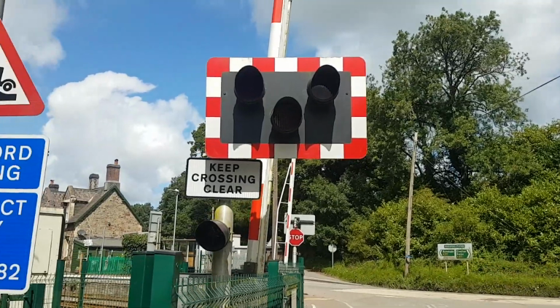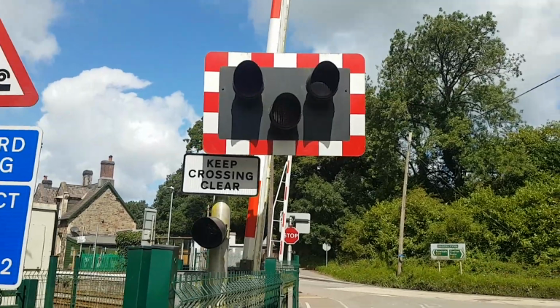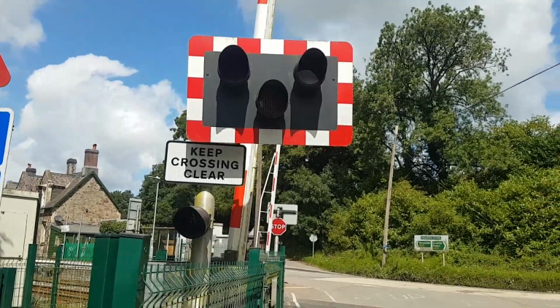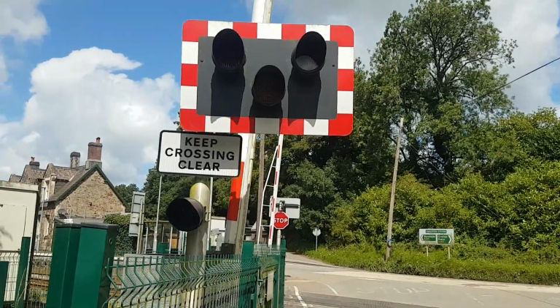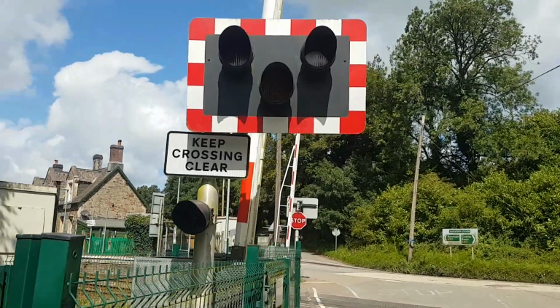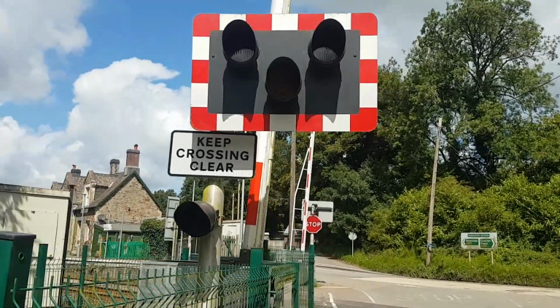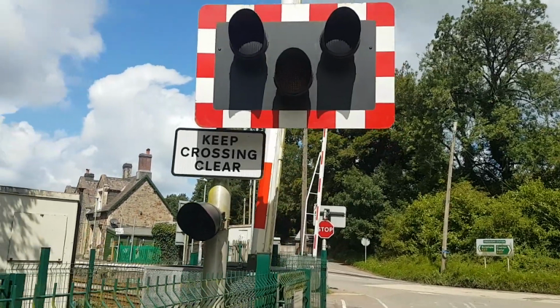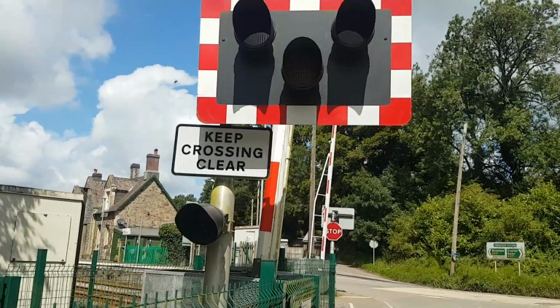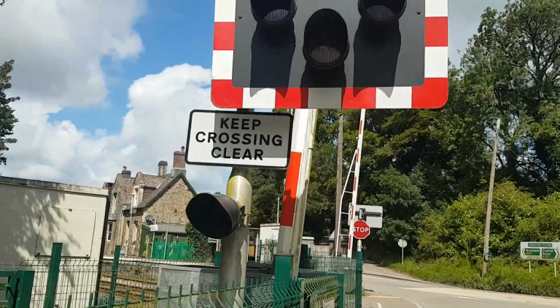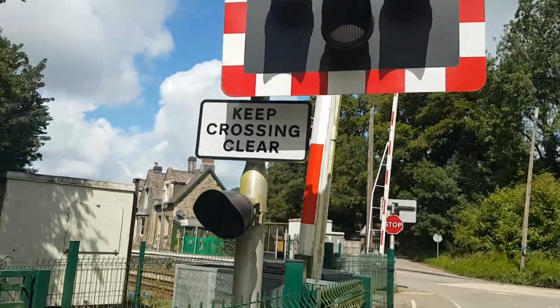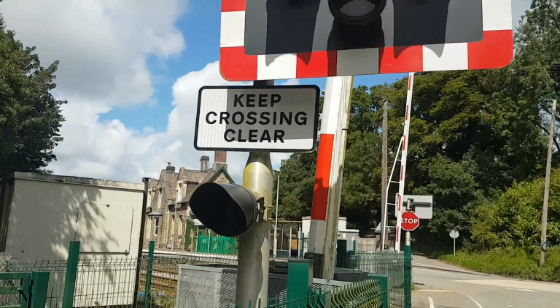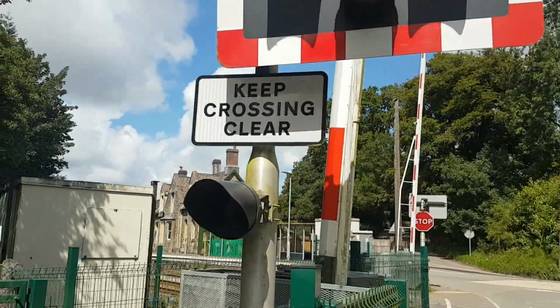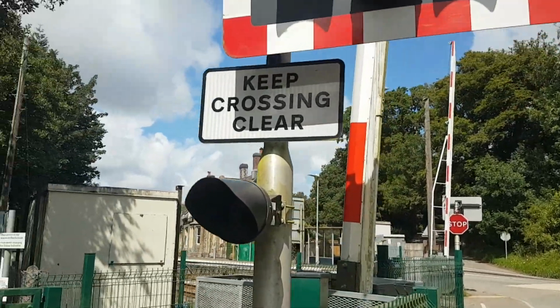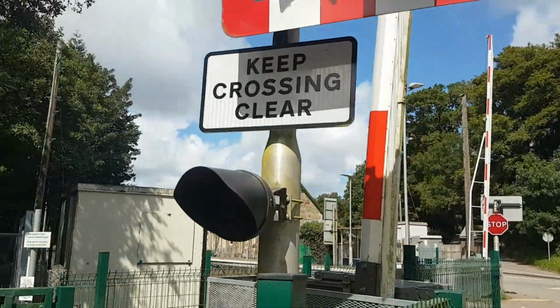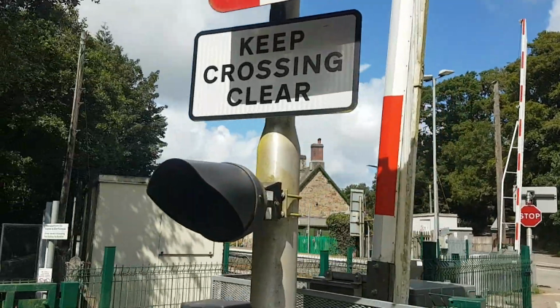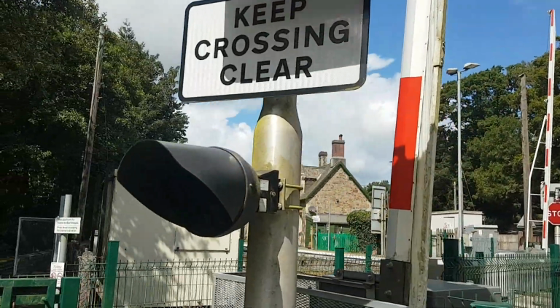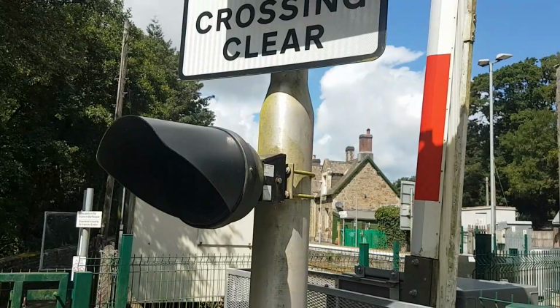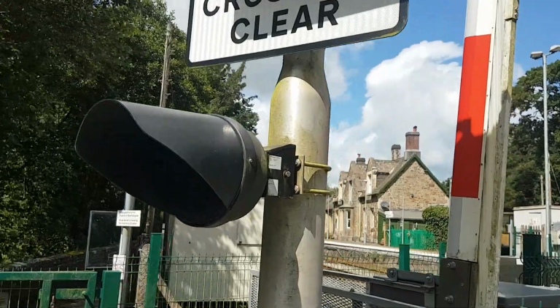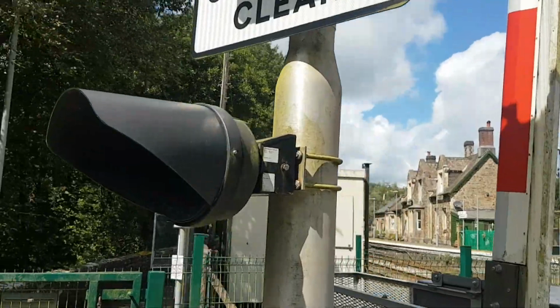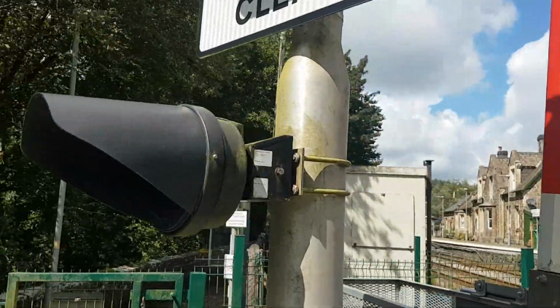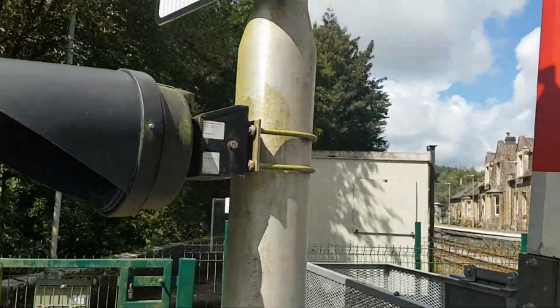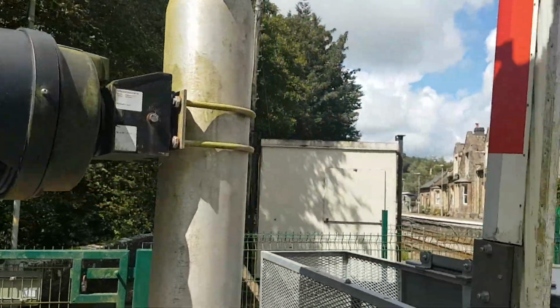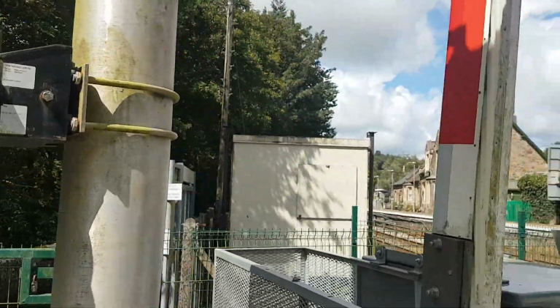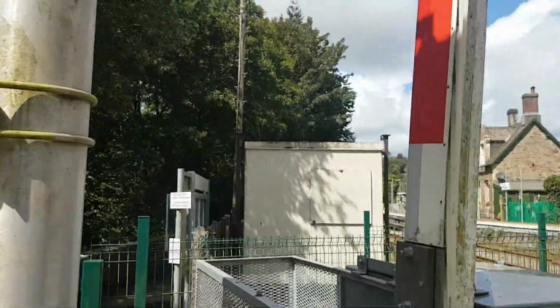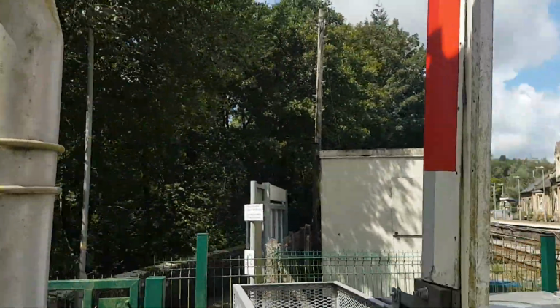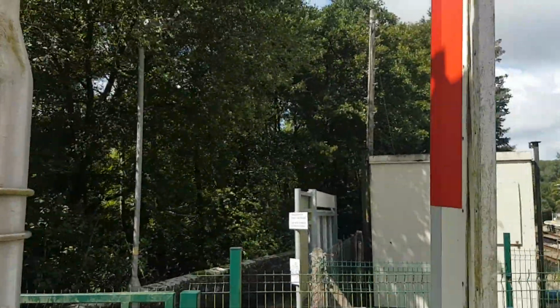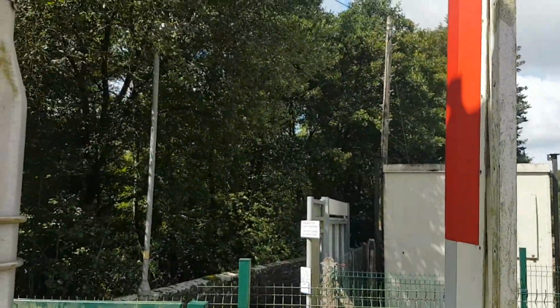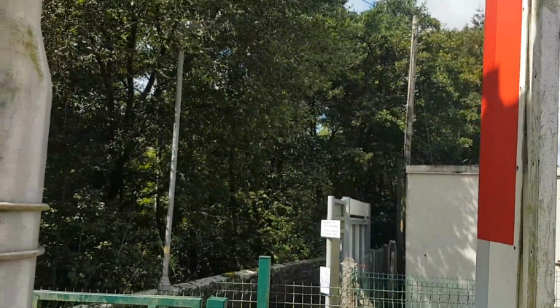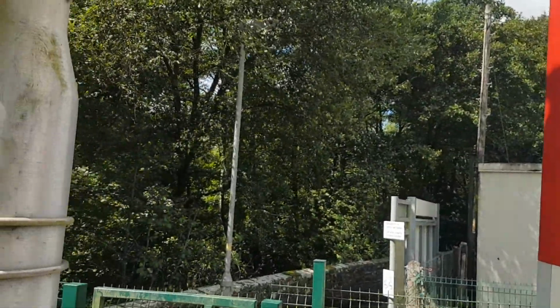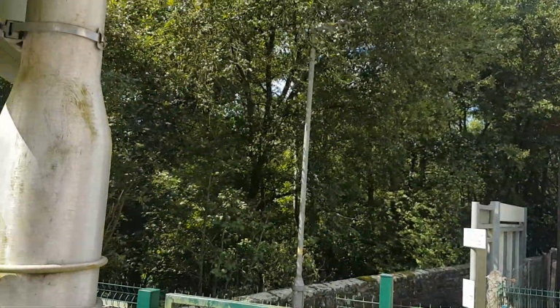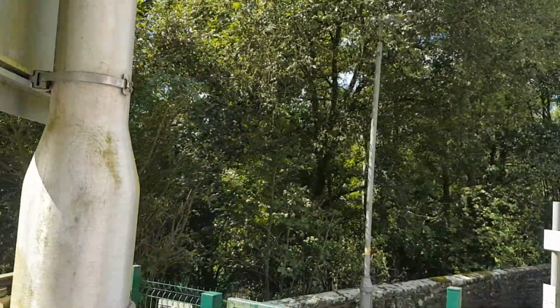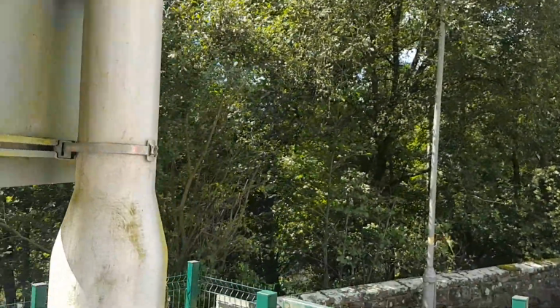This crossing has got LEDs. There's the pedestrian light there, and there's the back of the lights for the old lamp.